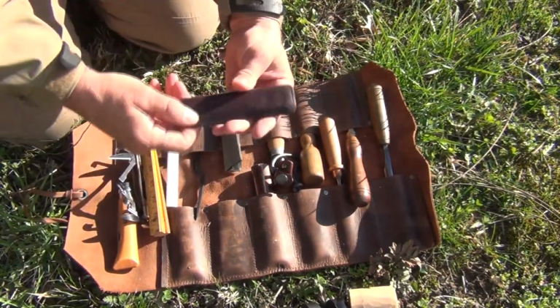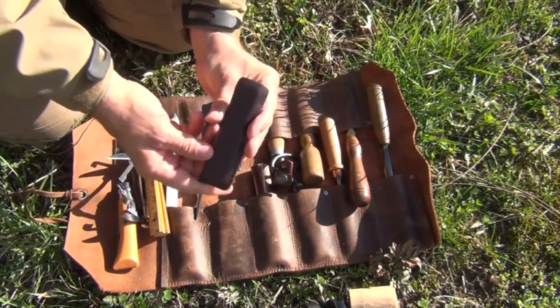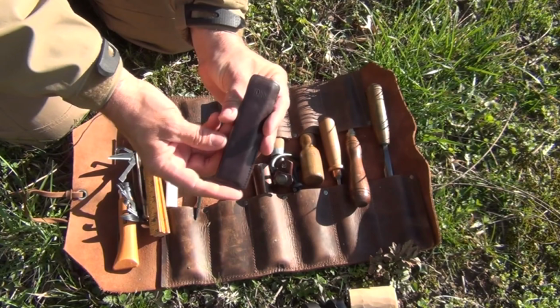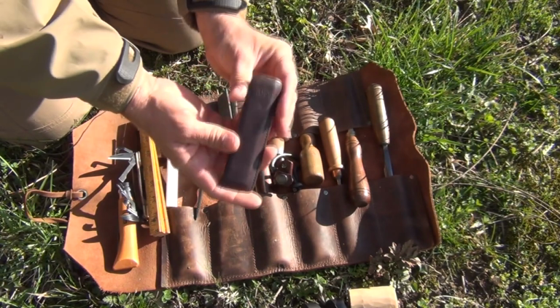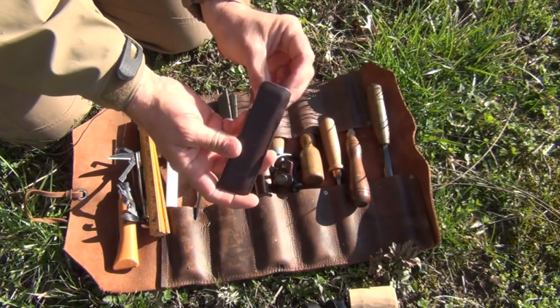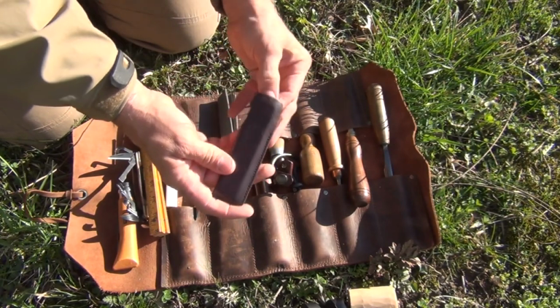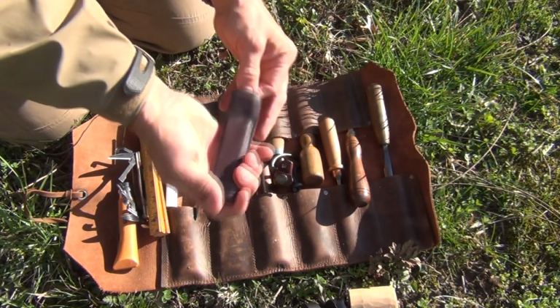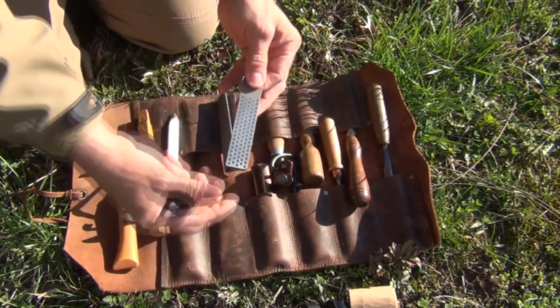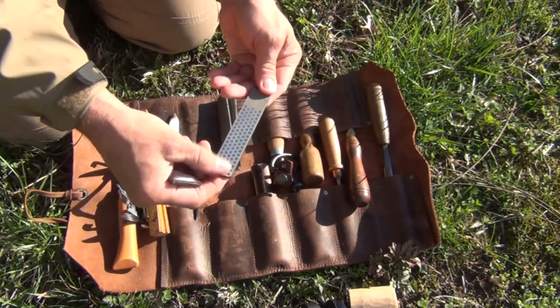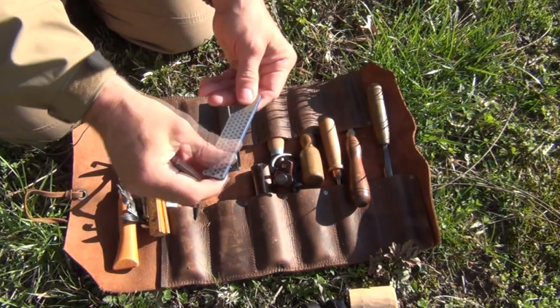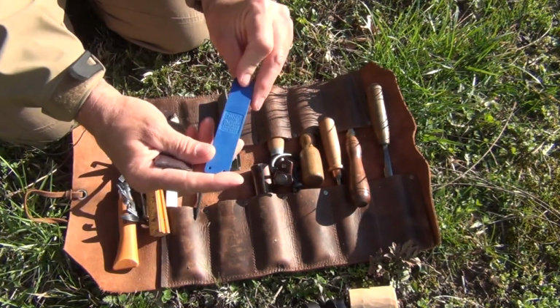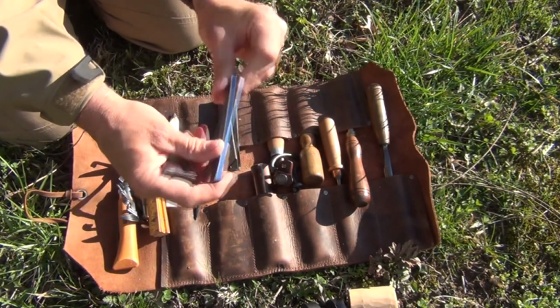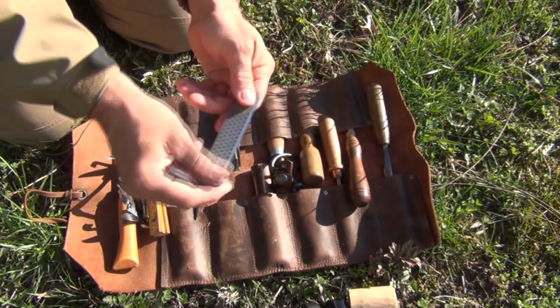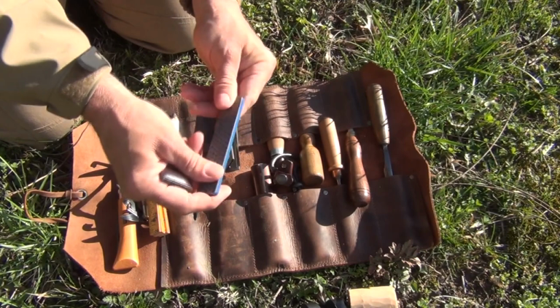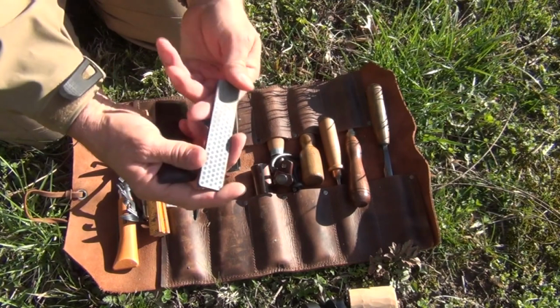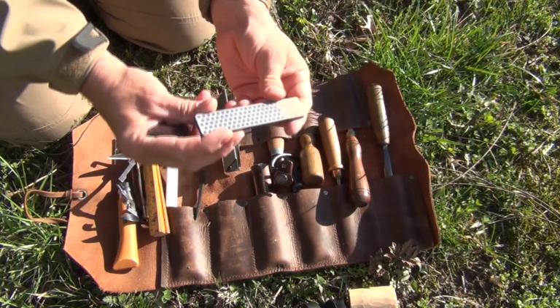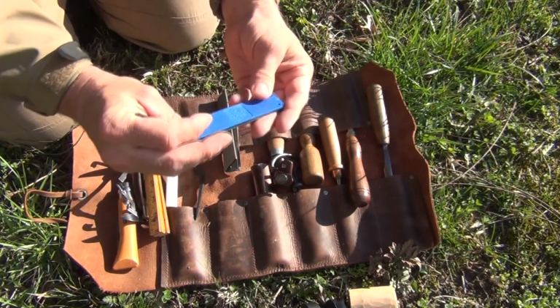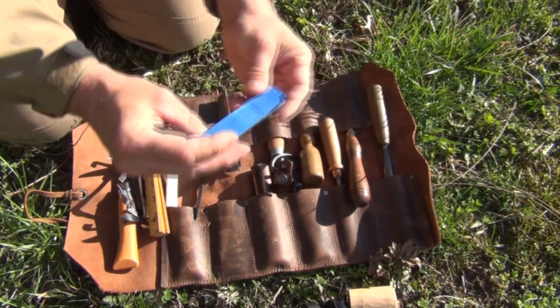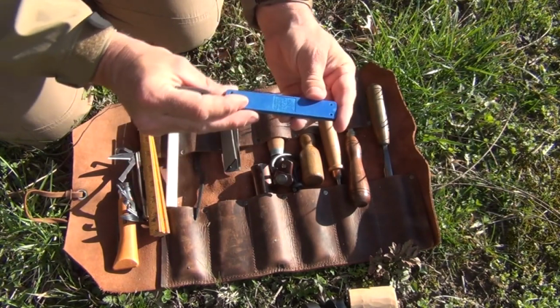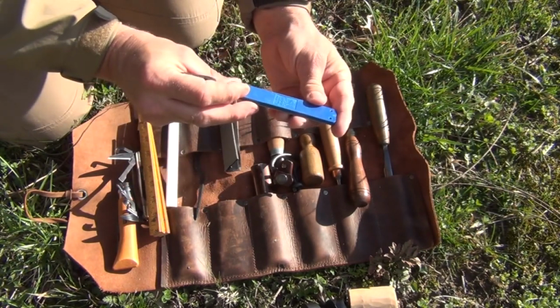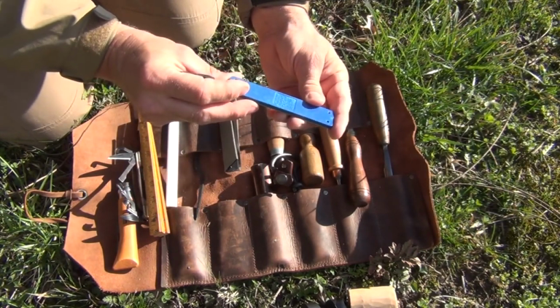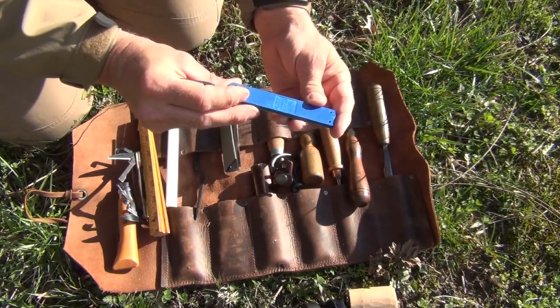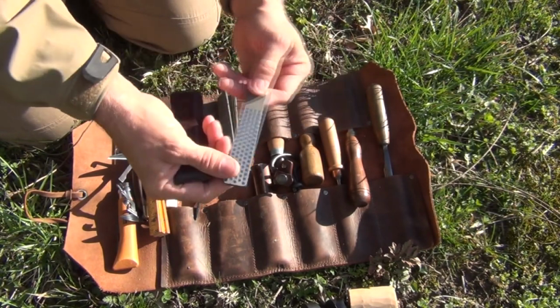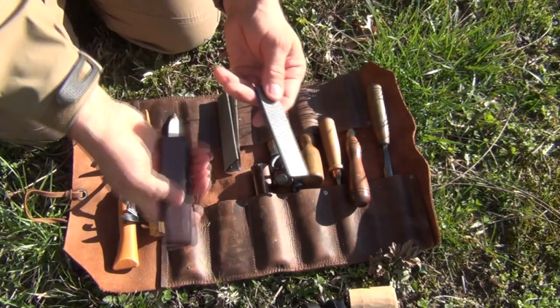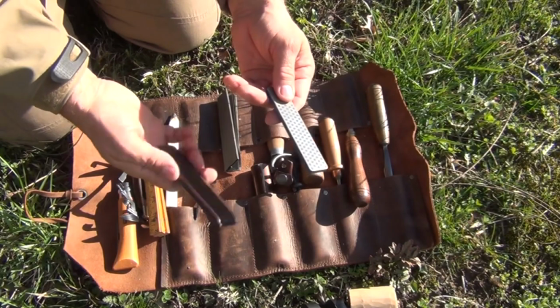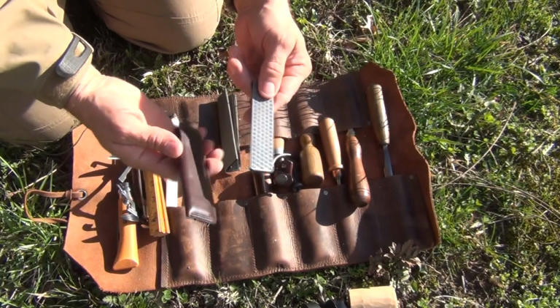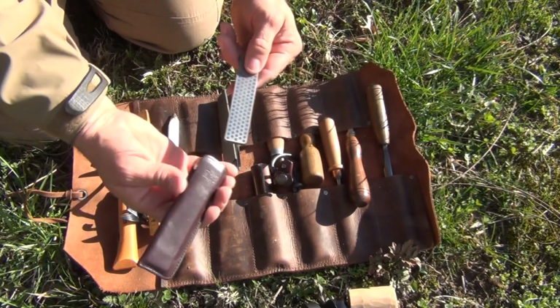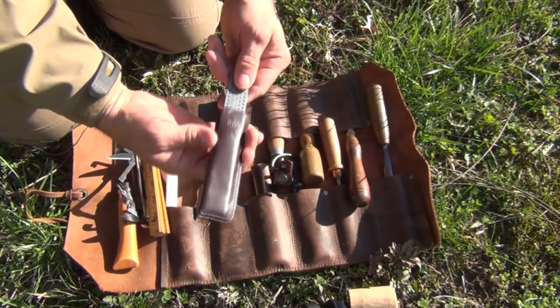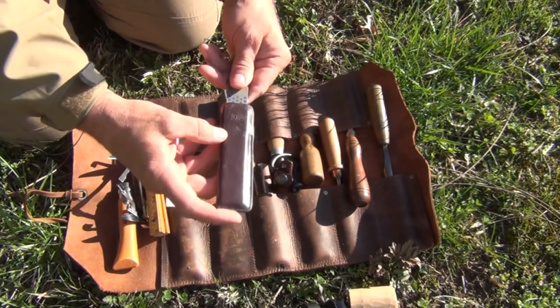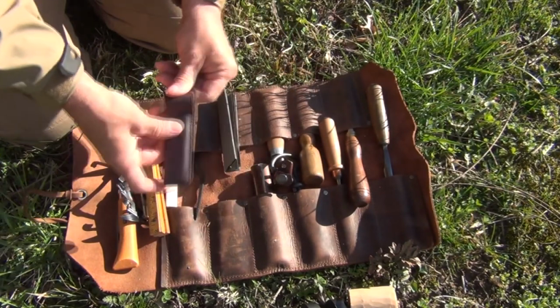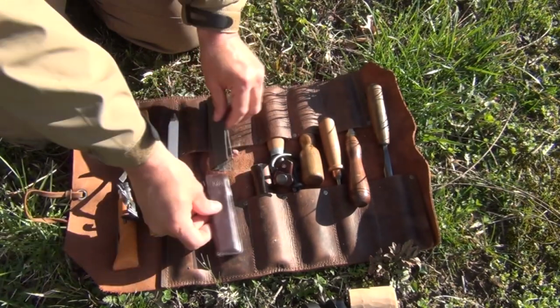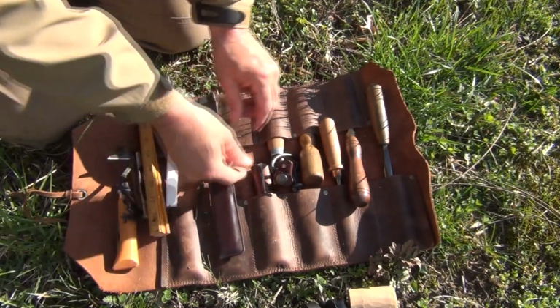I also have a DMT diamond sharpener — this is the 600-grit, I believe. That works really well. I carry this to sharpen my tools, knives, whatever I need, and that fits in there nicely.